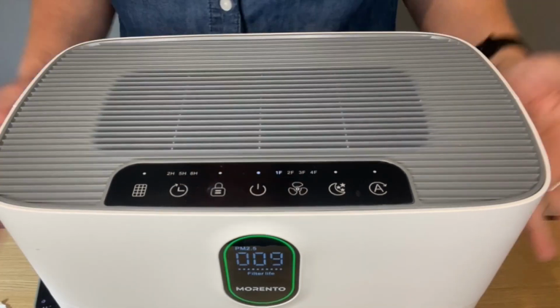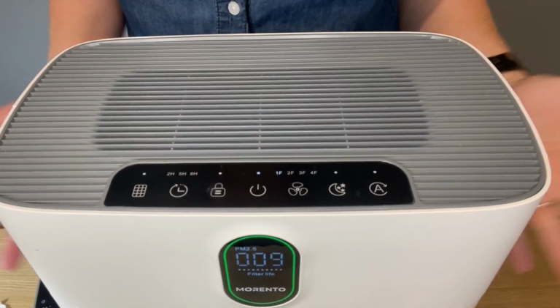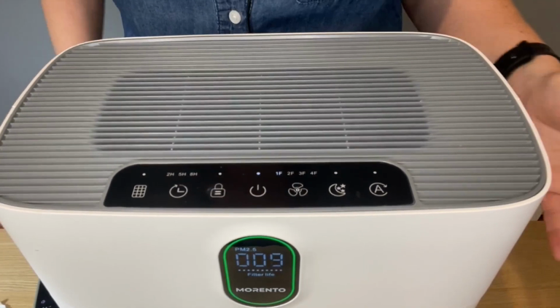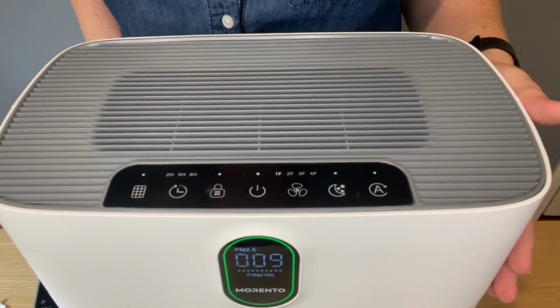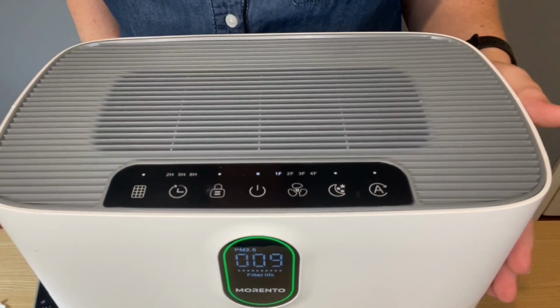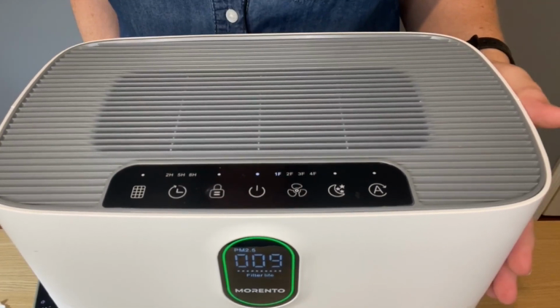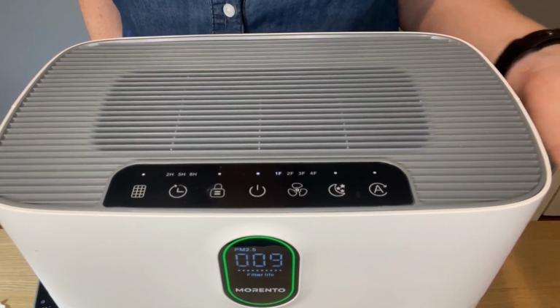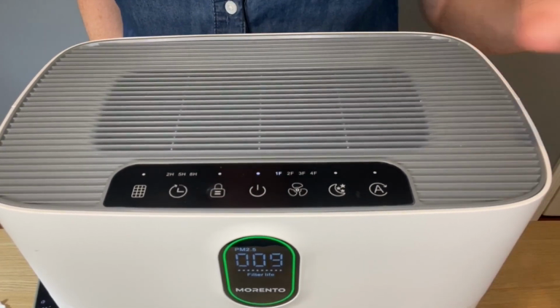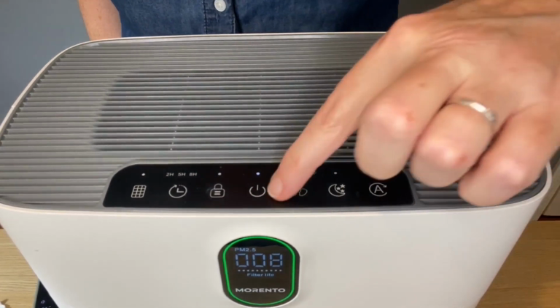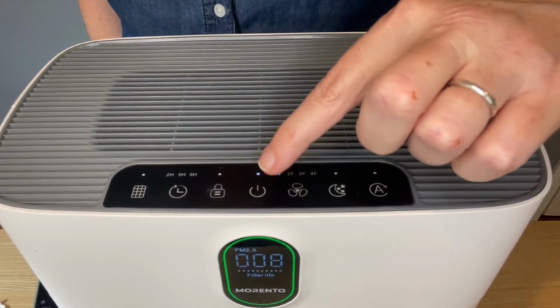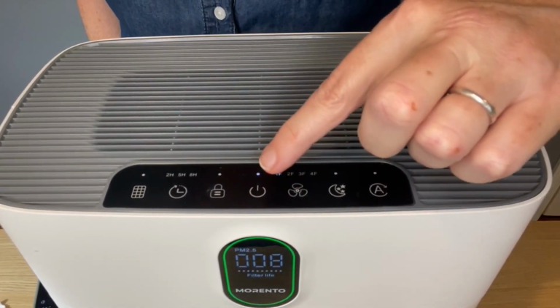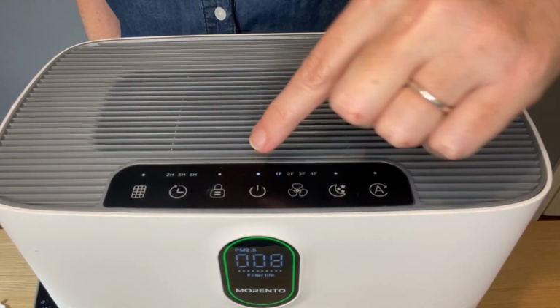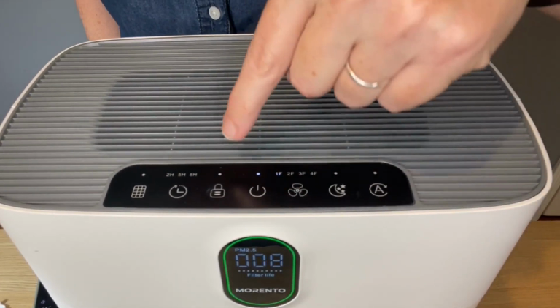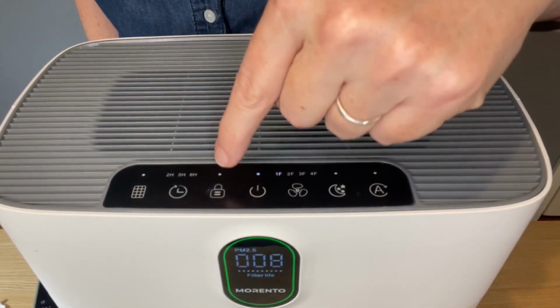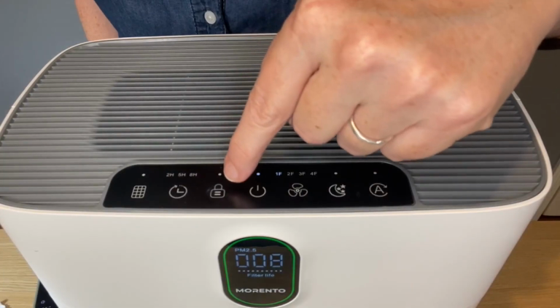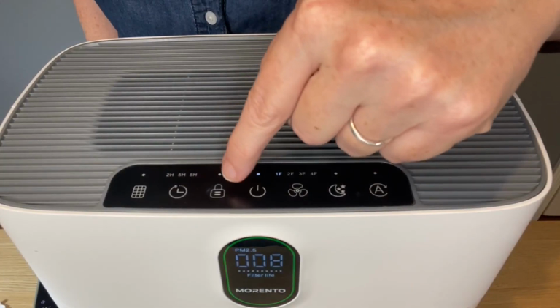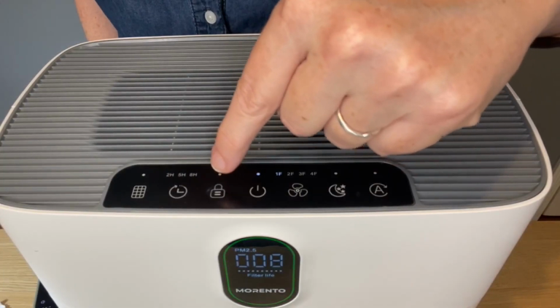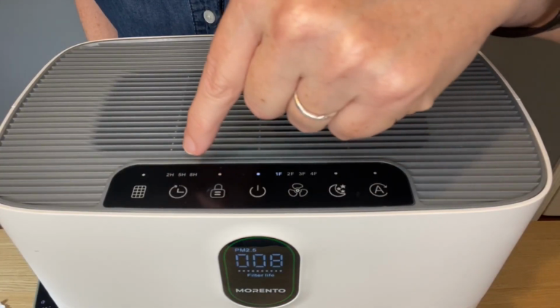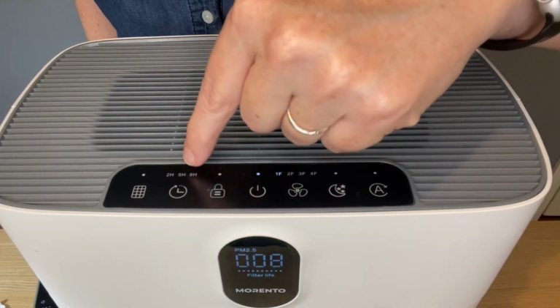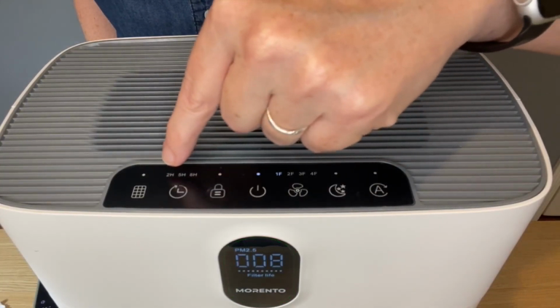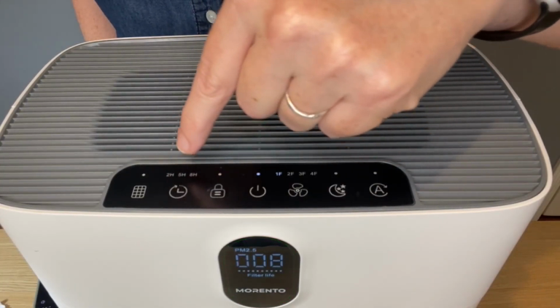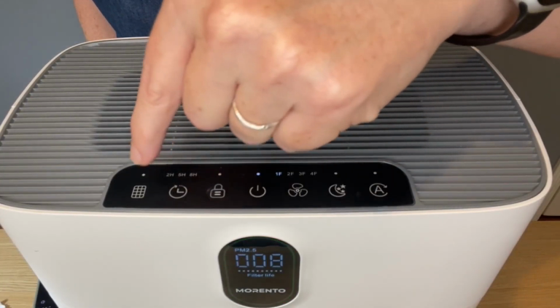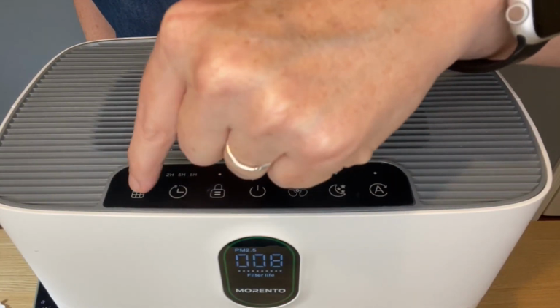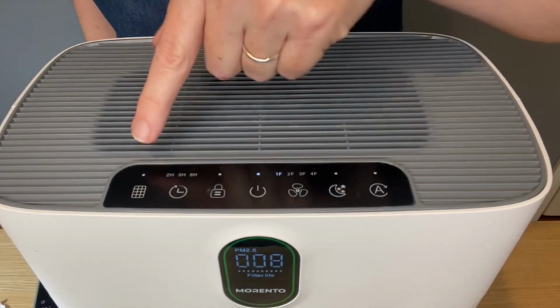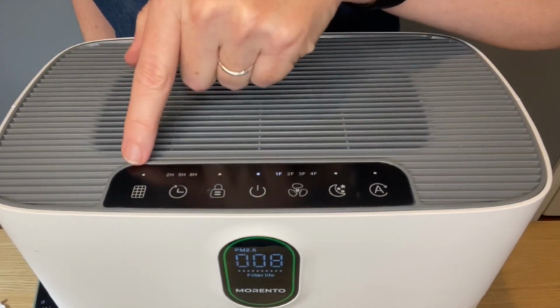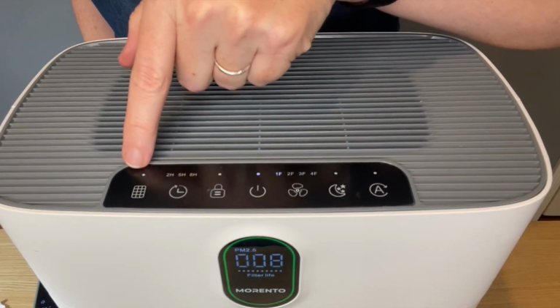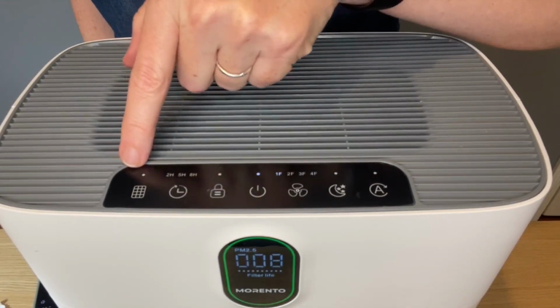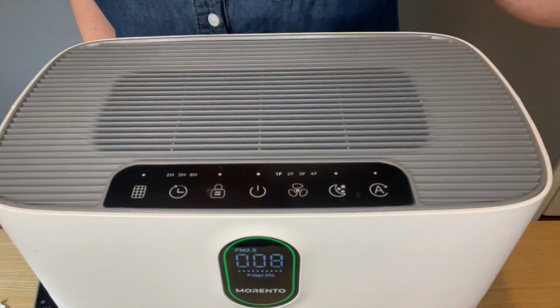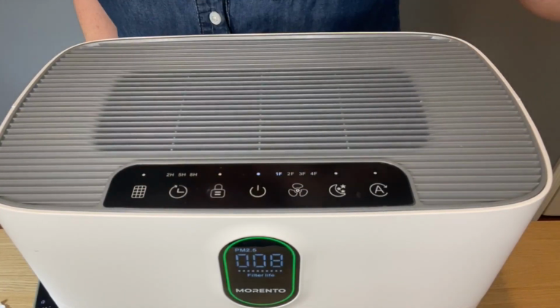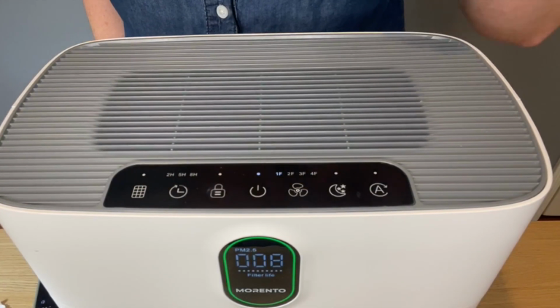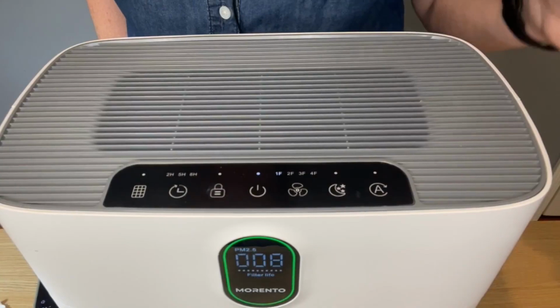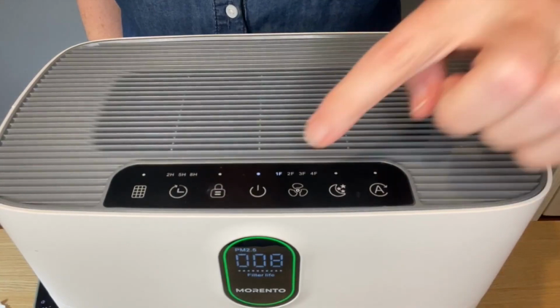It's also really easy to operate. You have the power button here, then you have the lock screen button, a timer, and a filter alert button here.